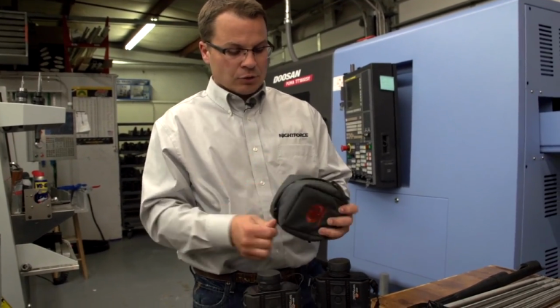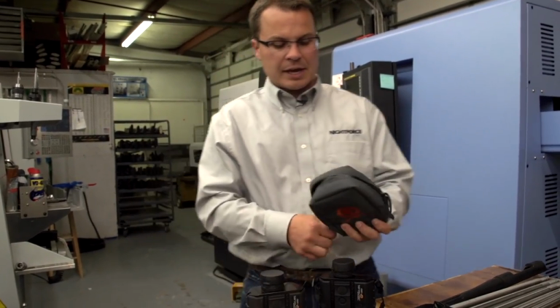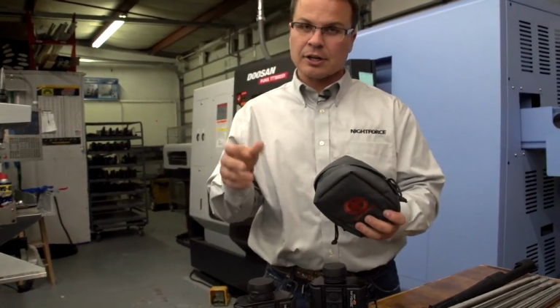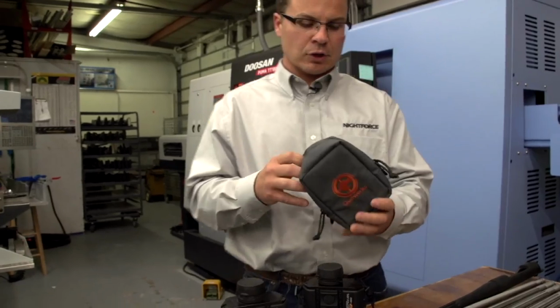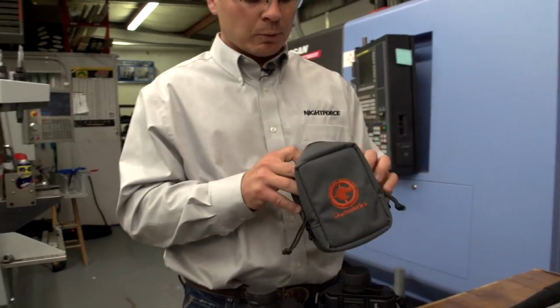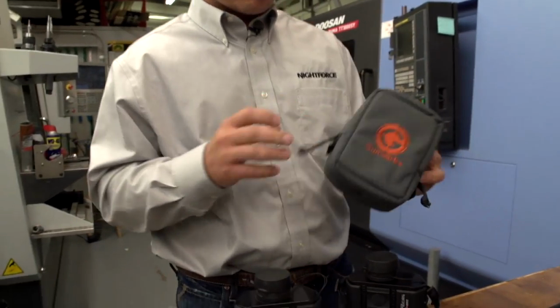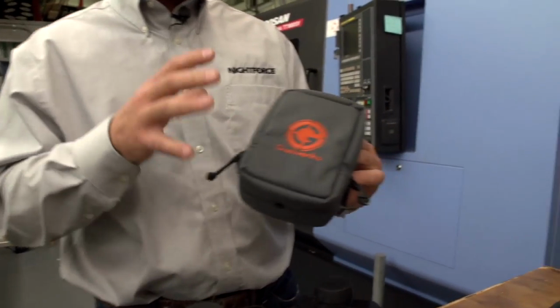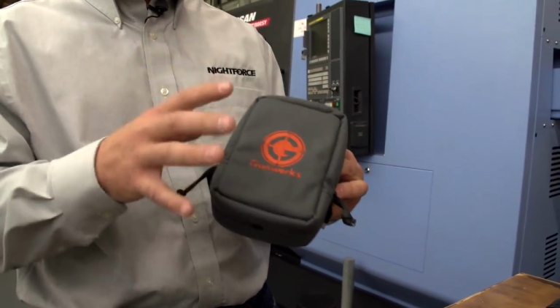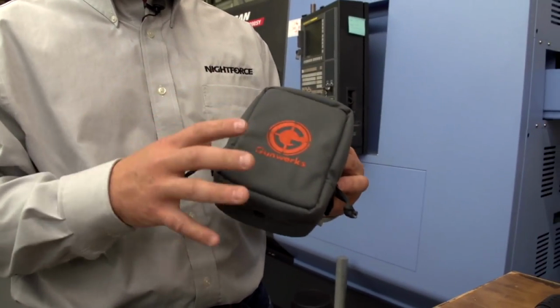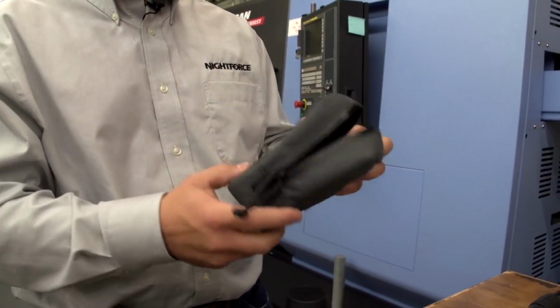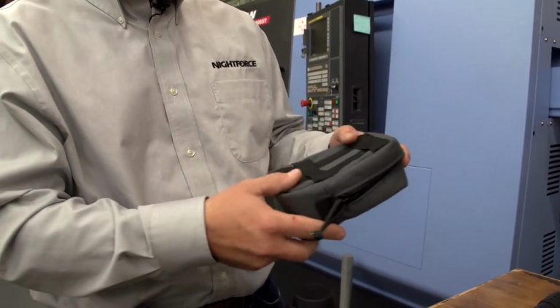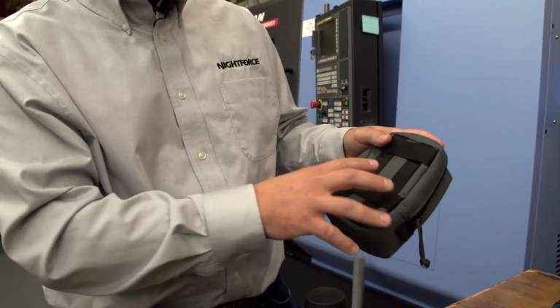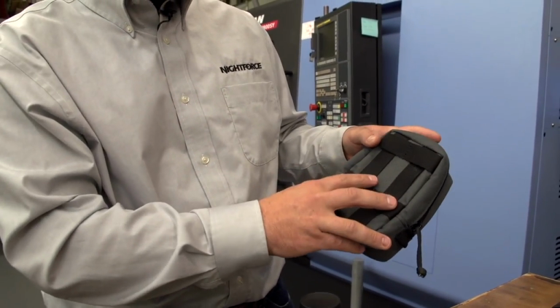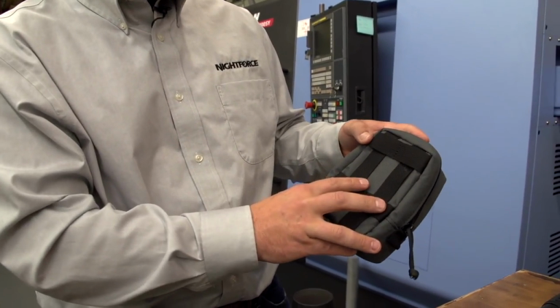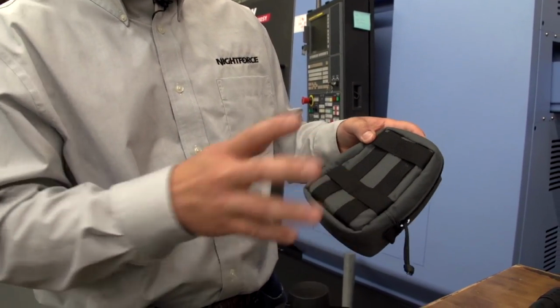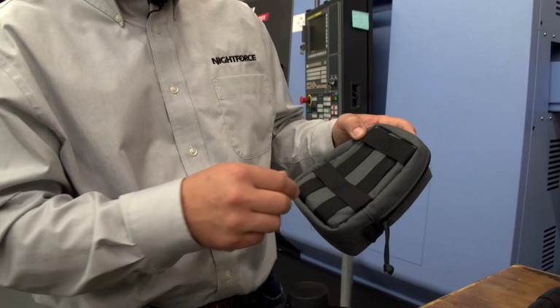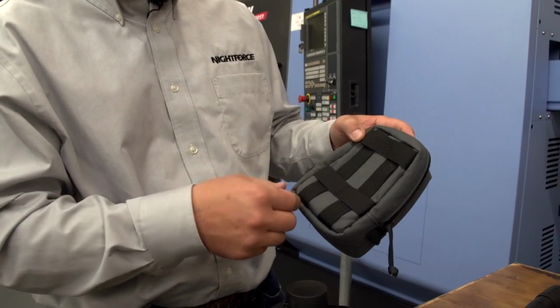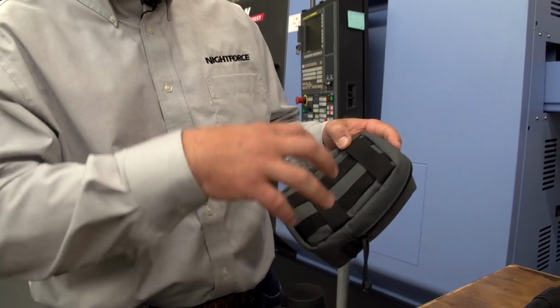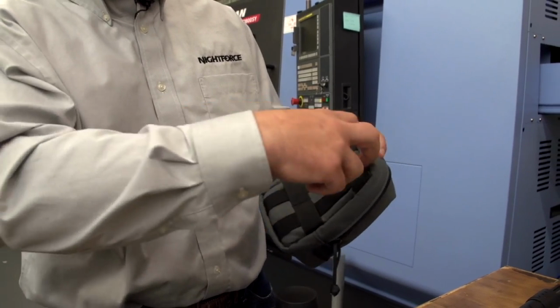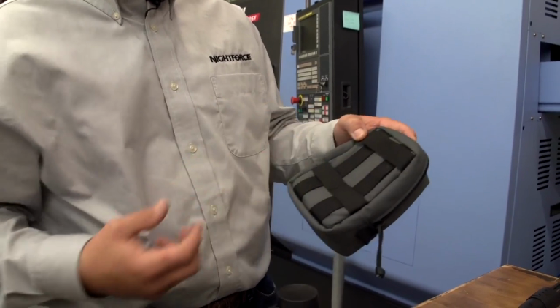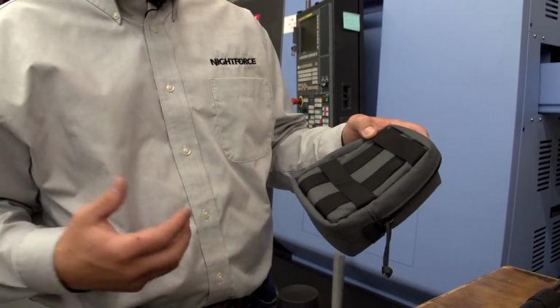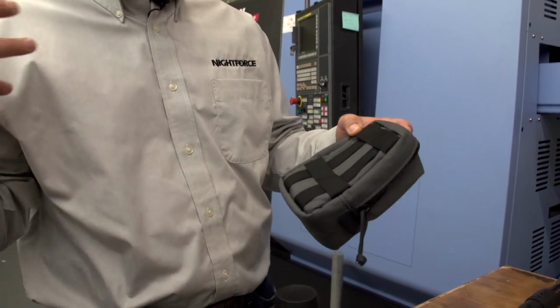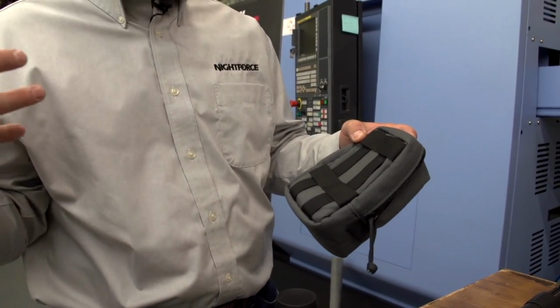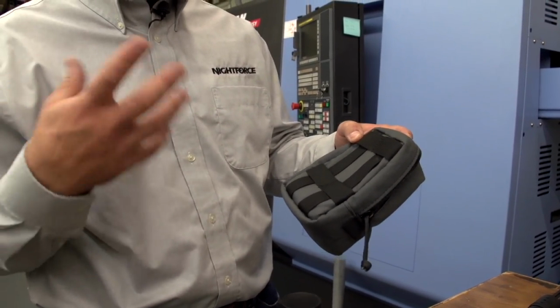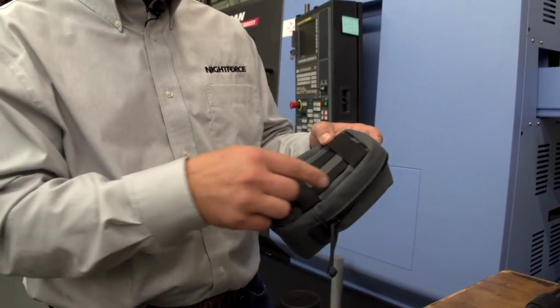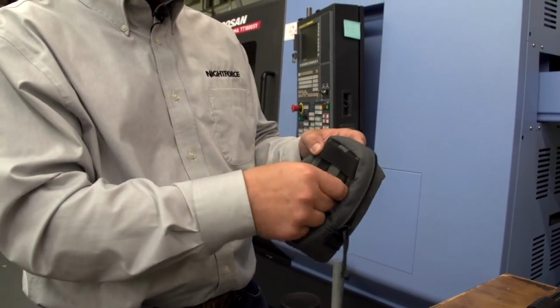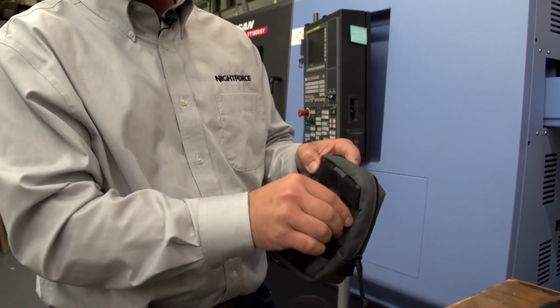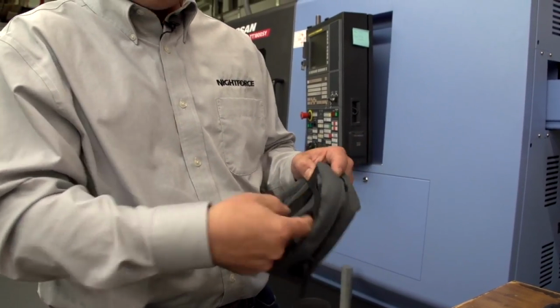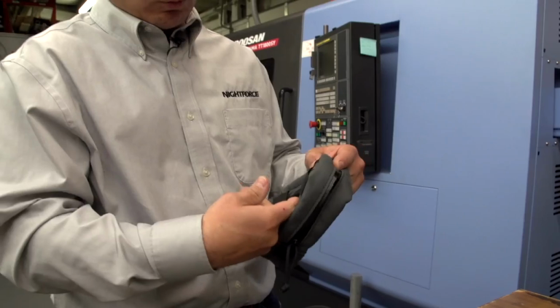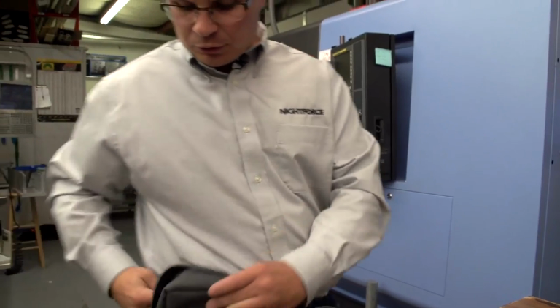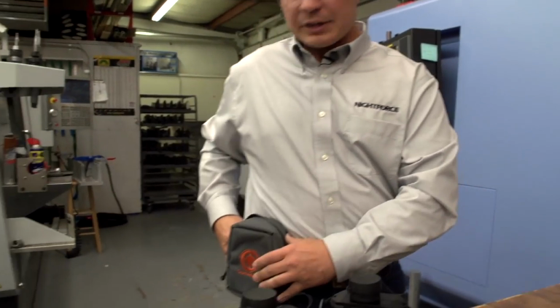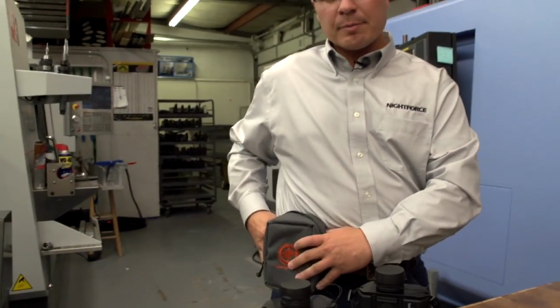This case is a little different than the one we've used in the past — it's really geared for field use. We've got a MOLLE web on the back, a modified MOLLE web that allows you to use MOLLE straps on your pack, or you can attach a belt through it.